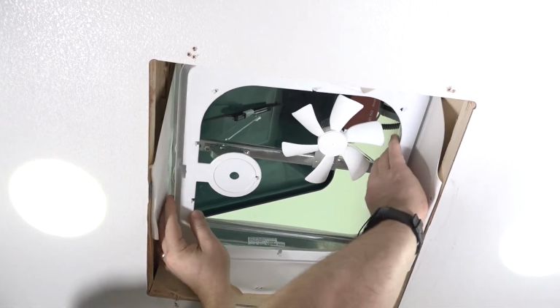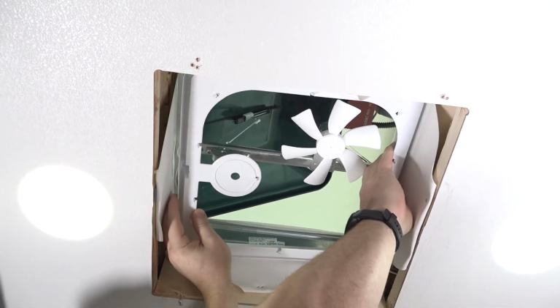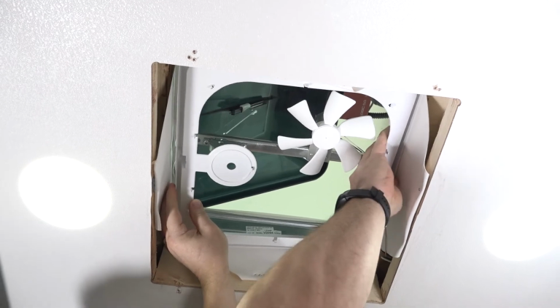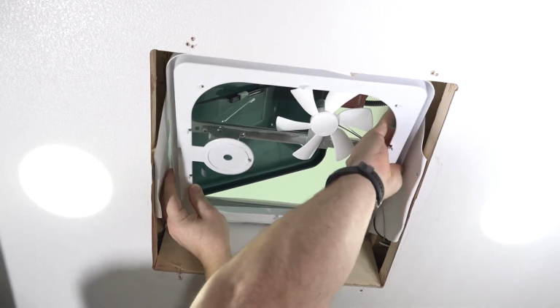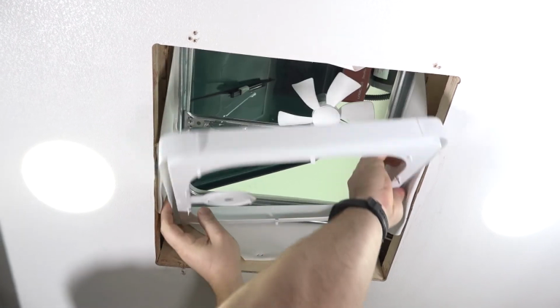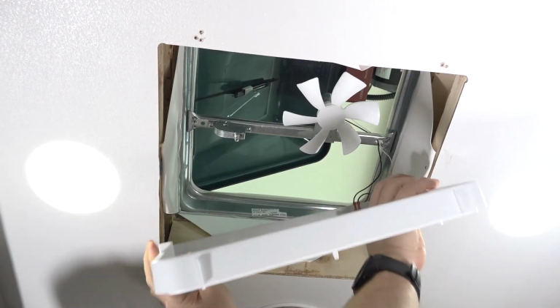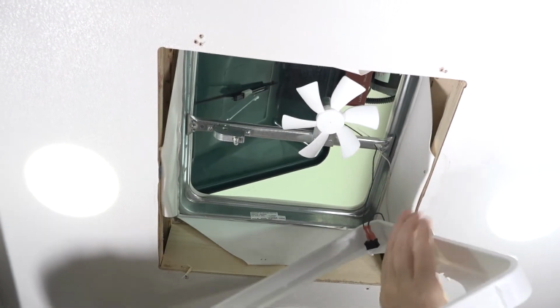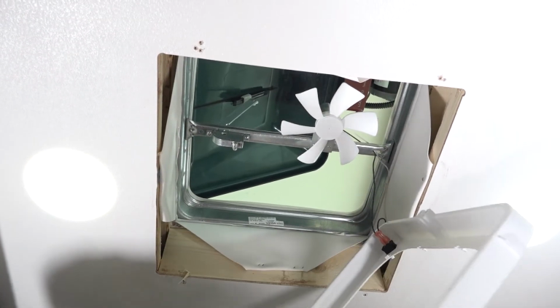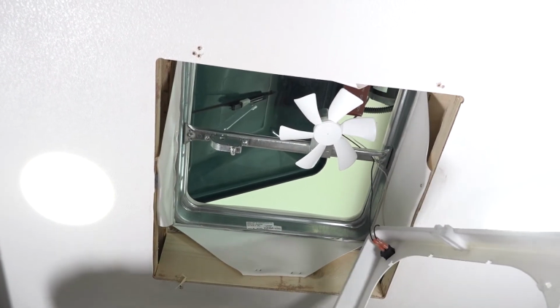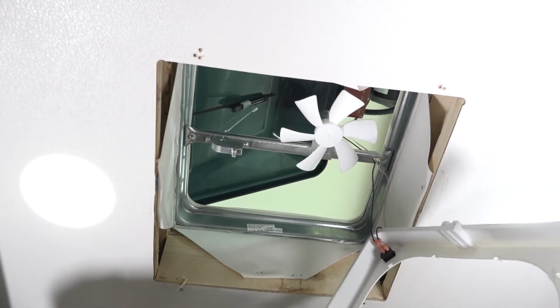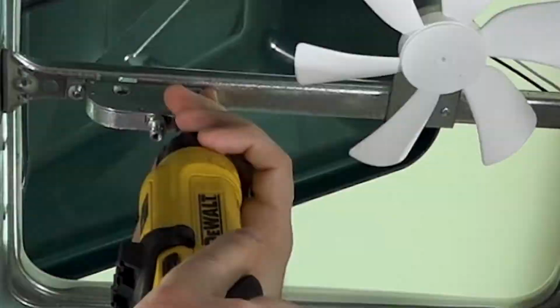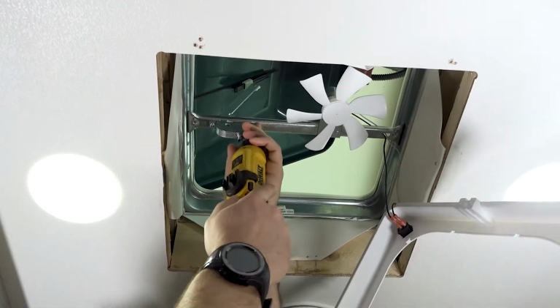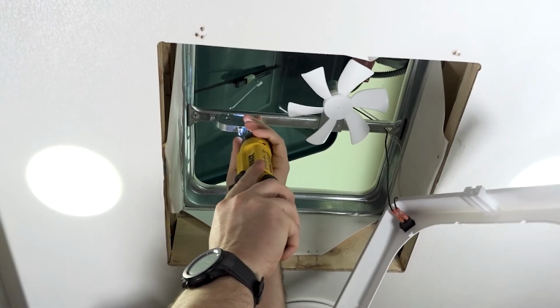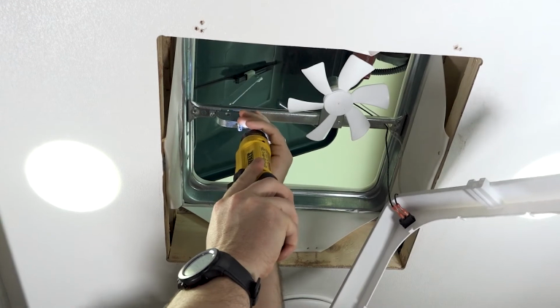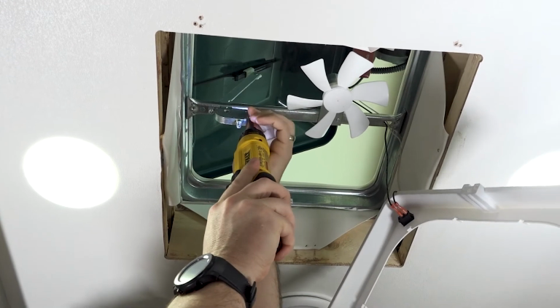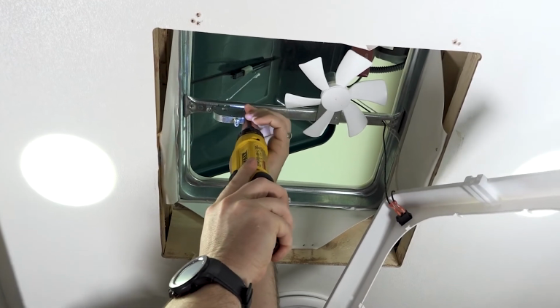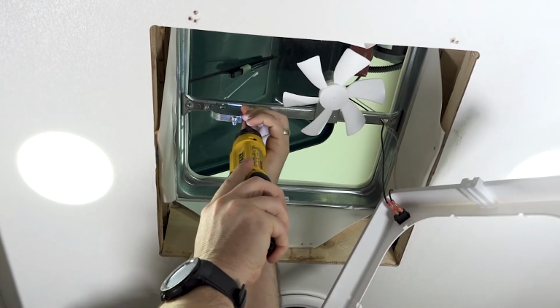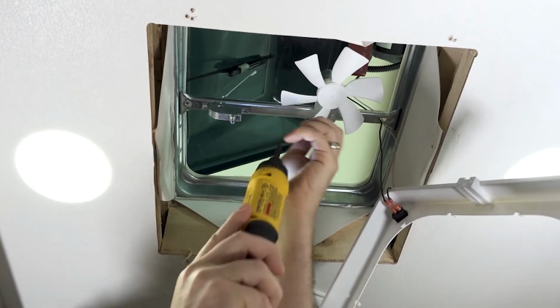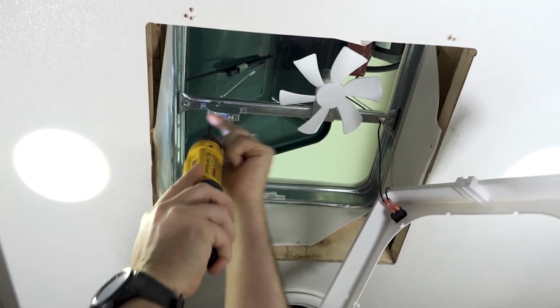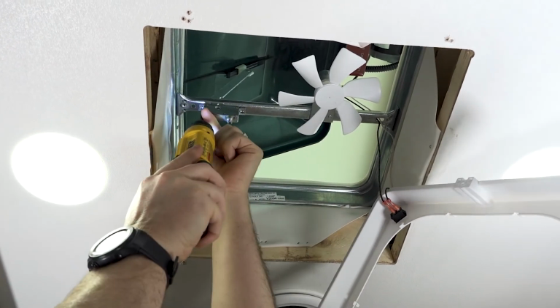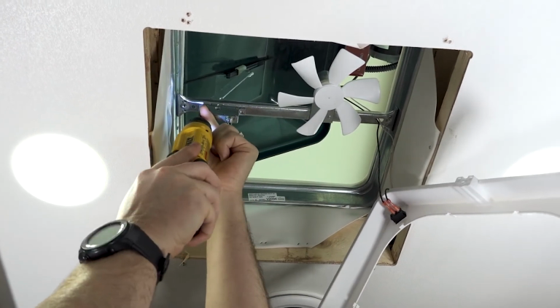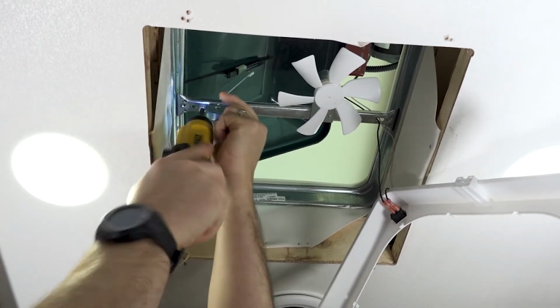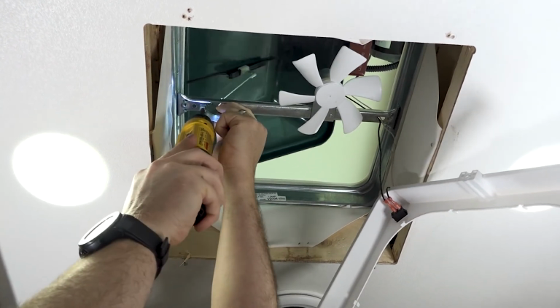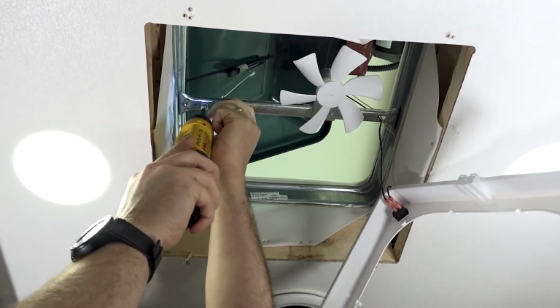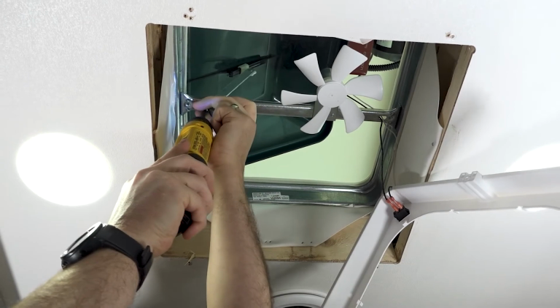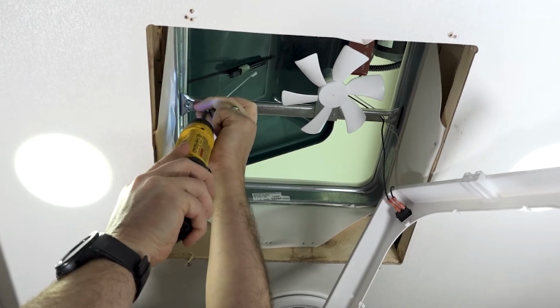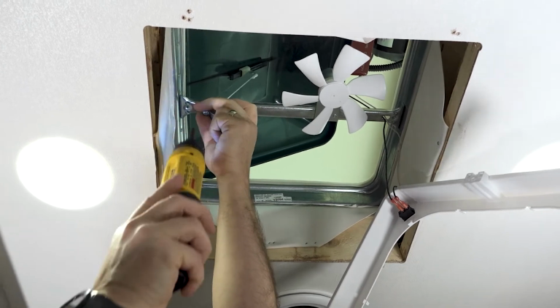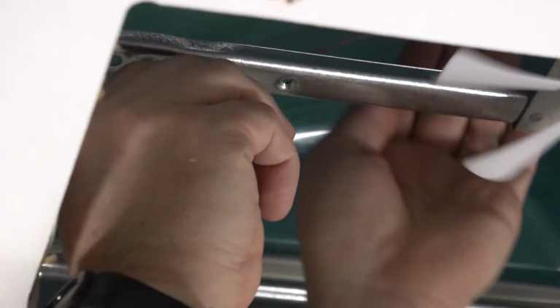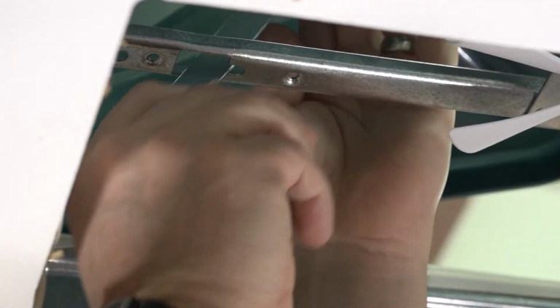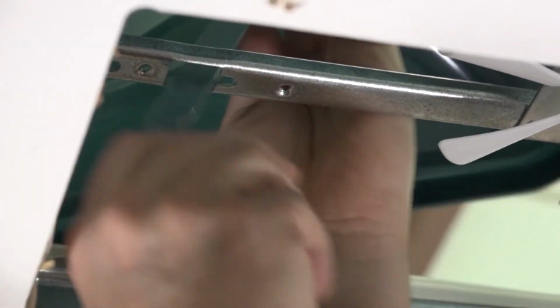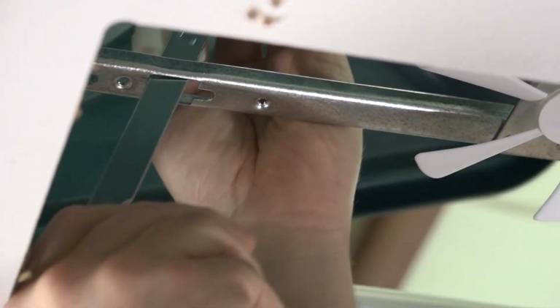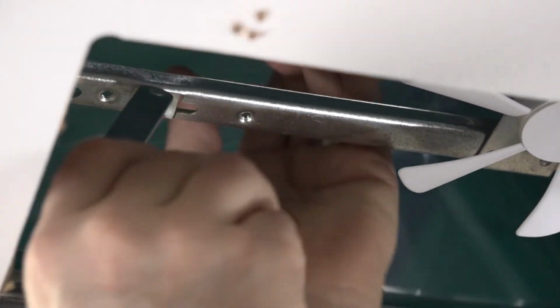This vent has a fan assembly — gently remove and let it hang to the side. Remove the two screws holding the operator assembly, then remove the assembly from the lid and set it aside for later.